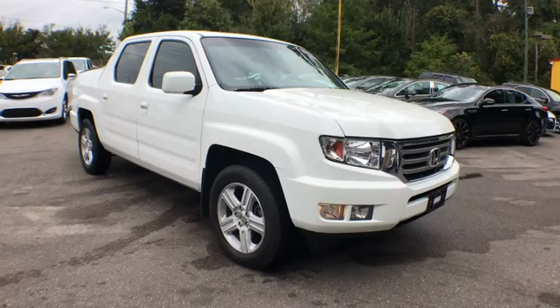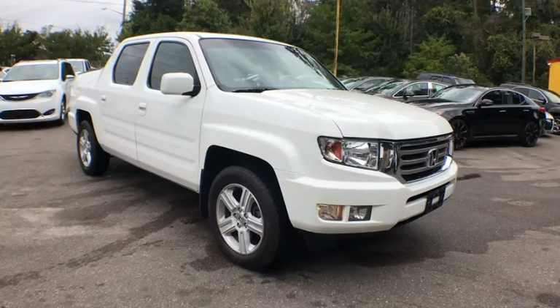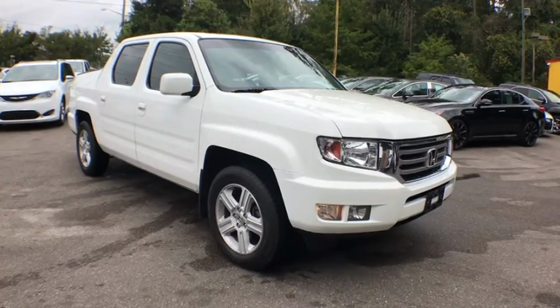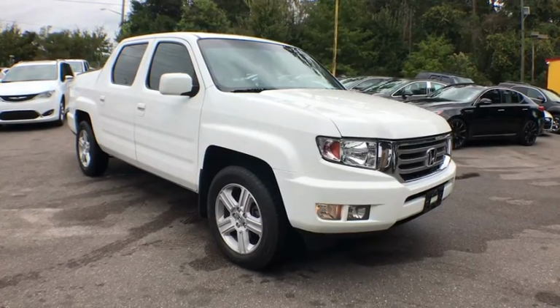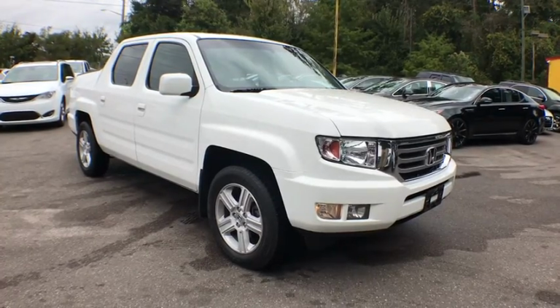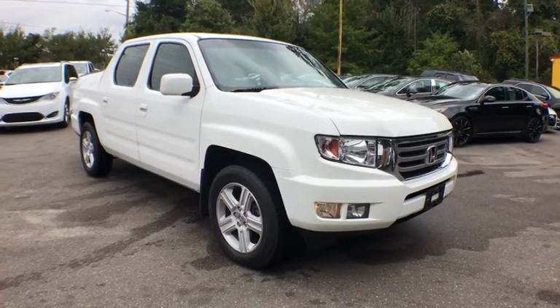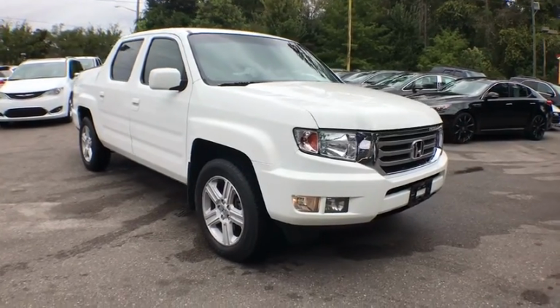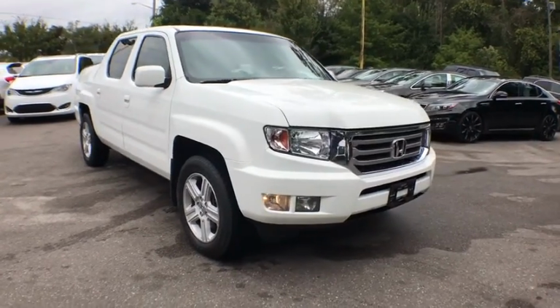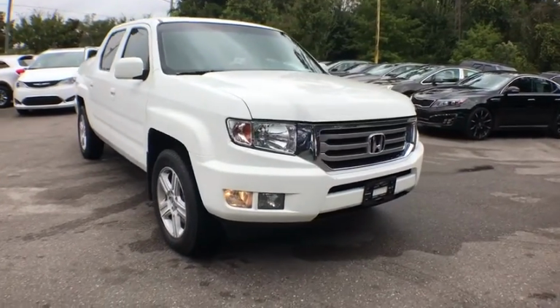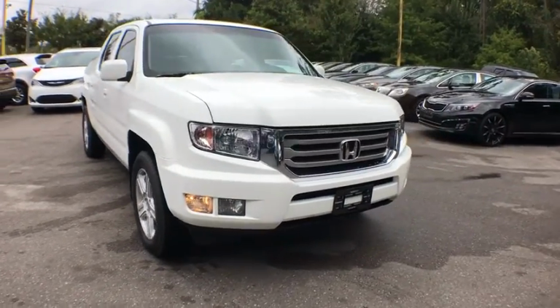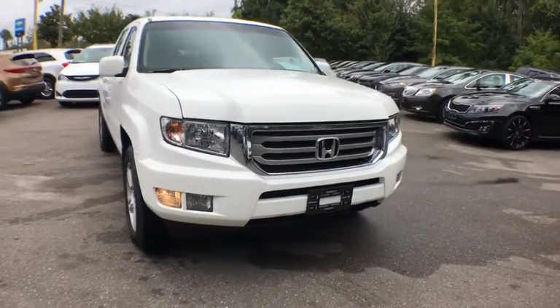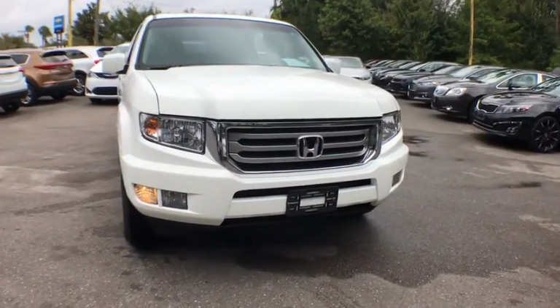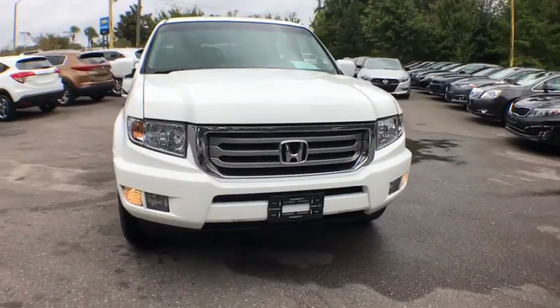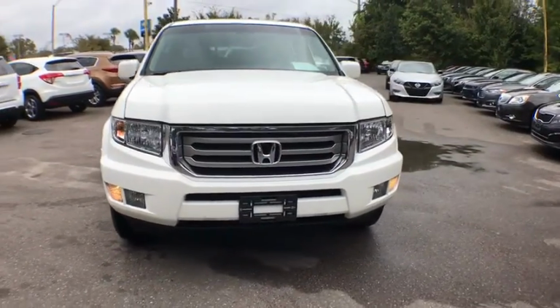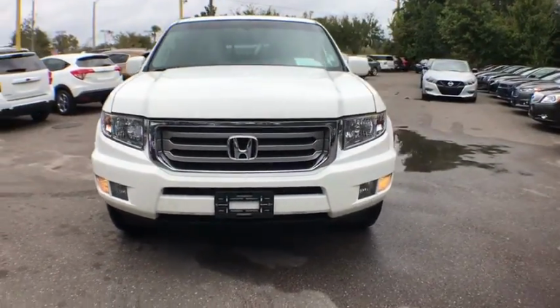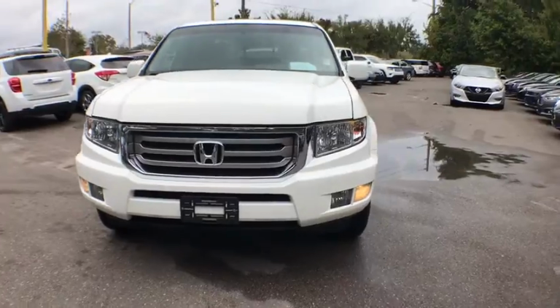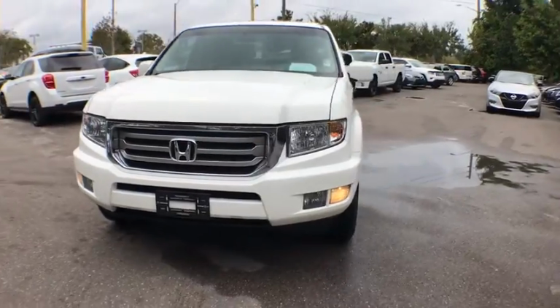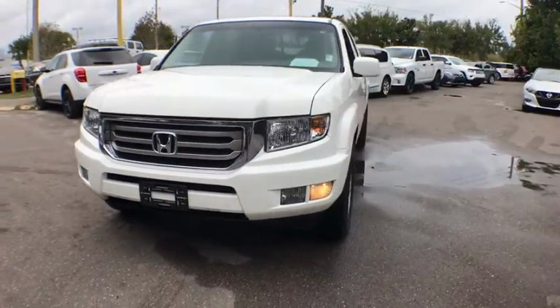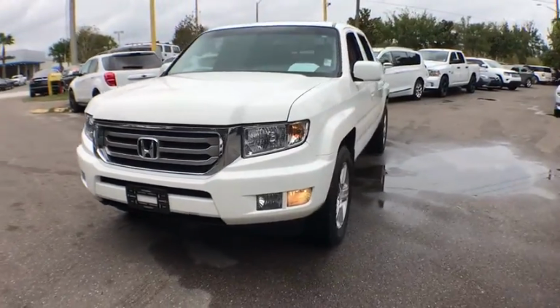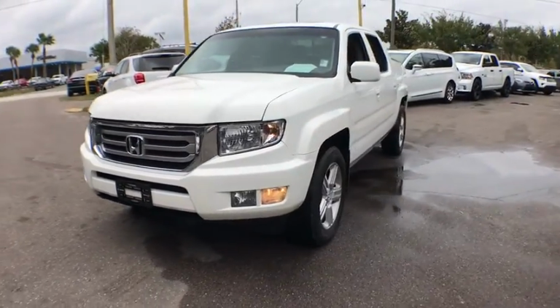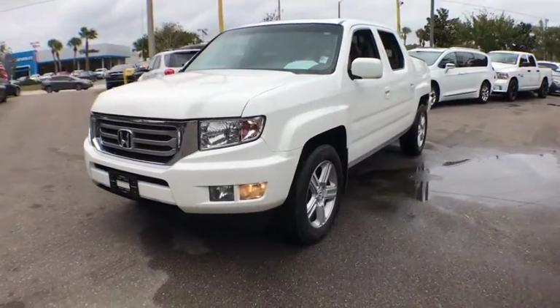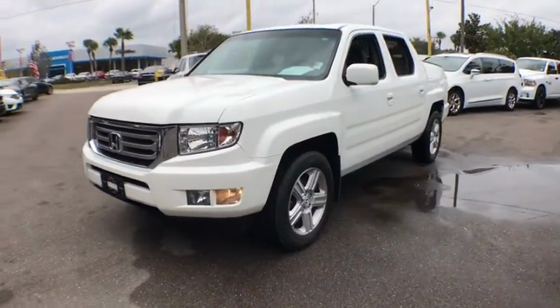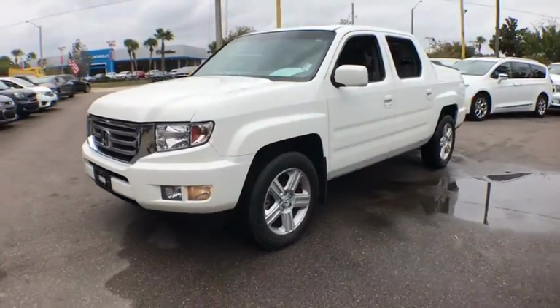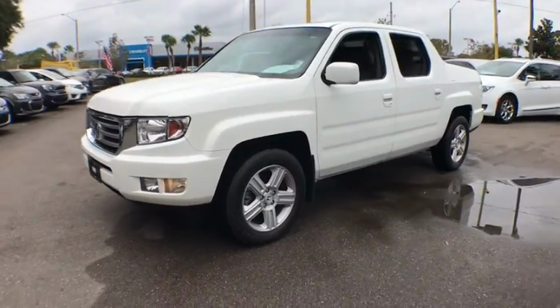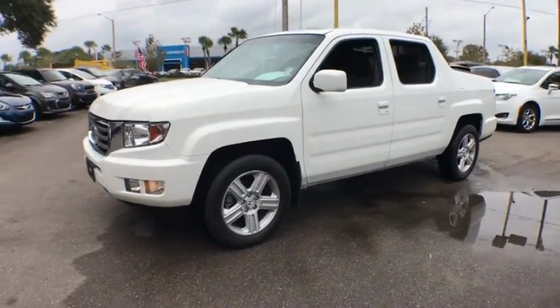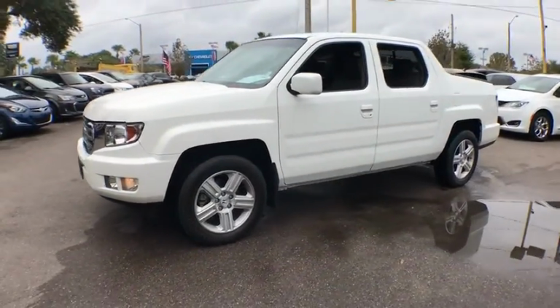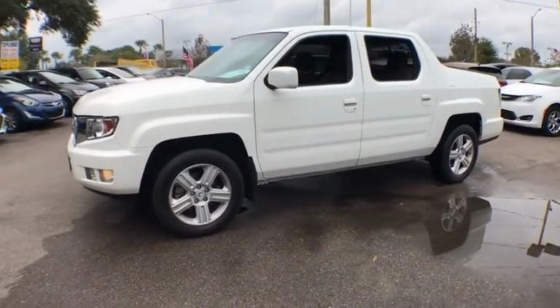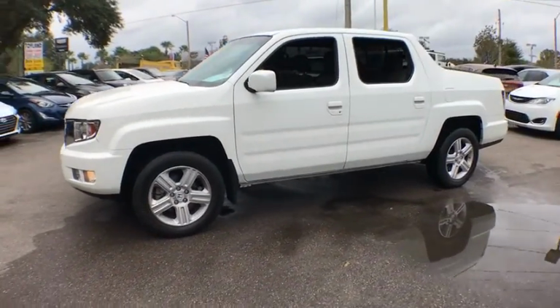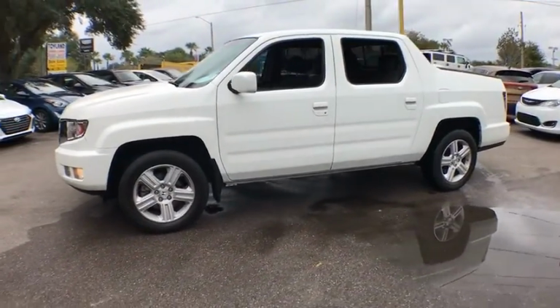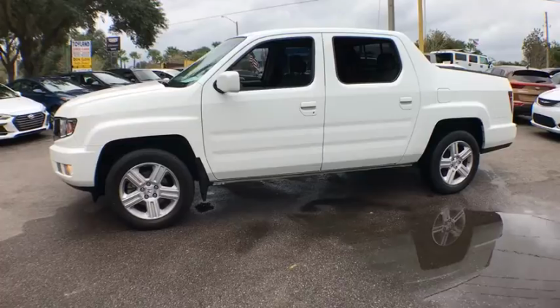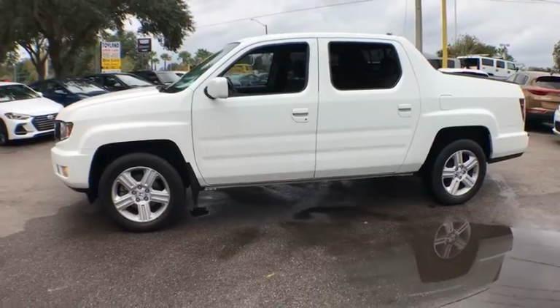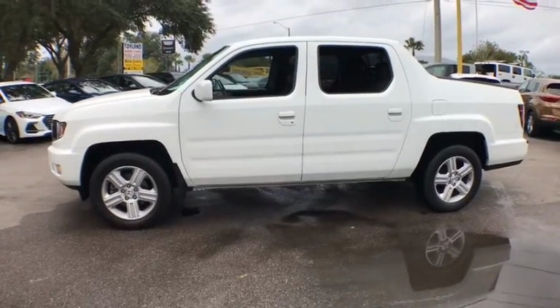The 2012 Honda Ridgeline. The Ridgeline was designed to give you exactly what you need to get the job done. And with Honda quality built right in, this truck can be with you for the long haul.